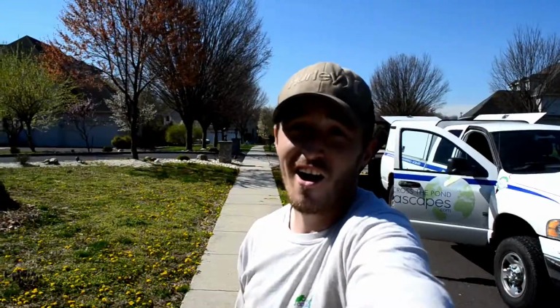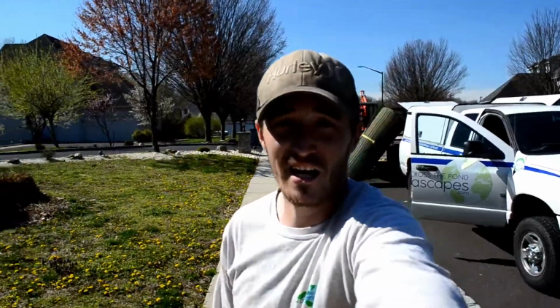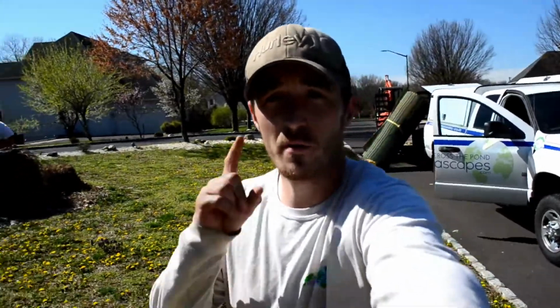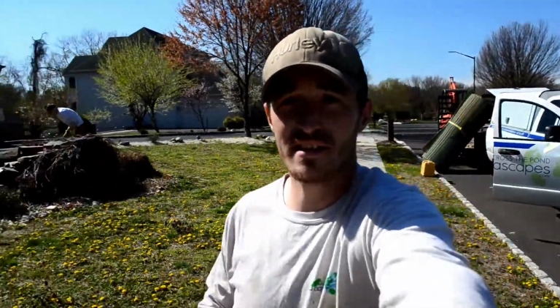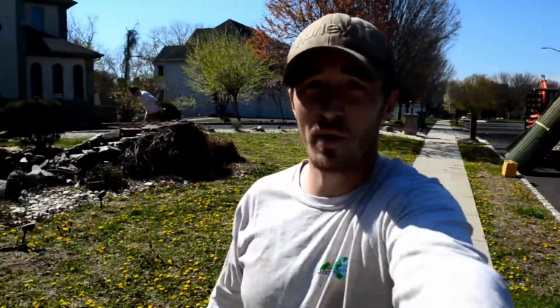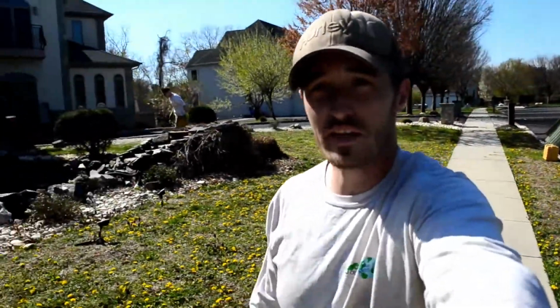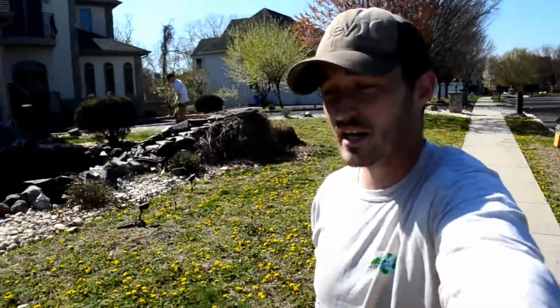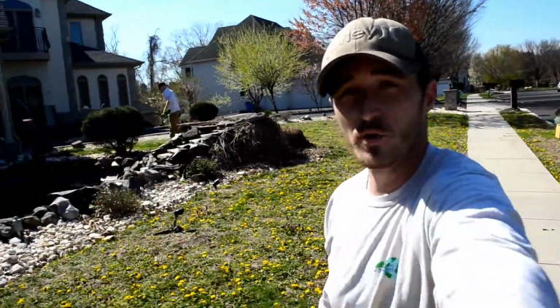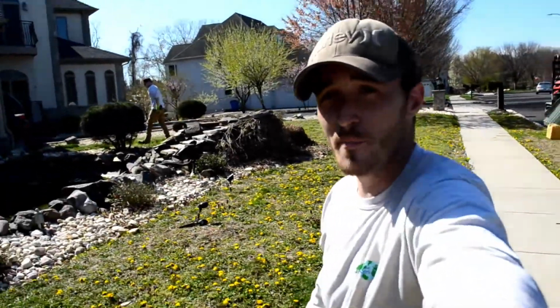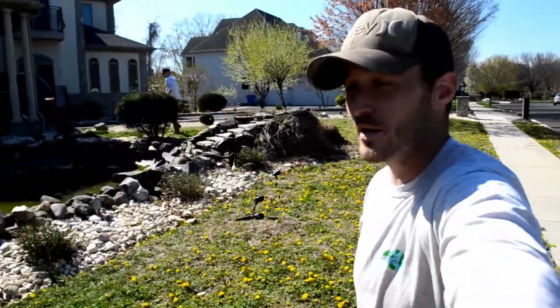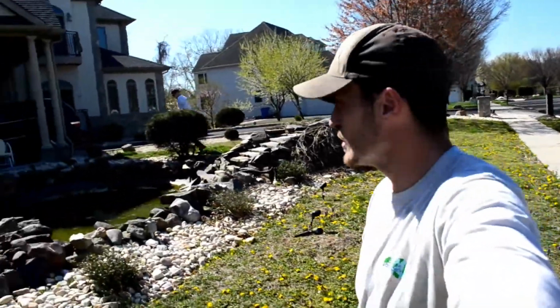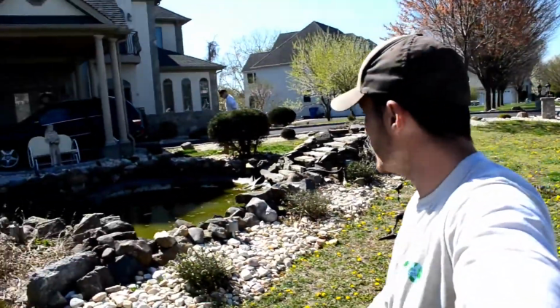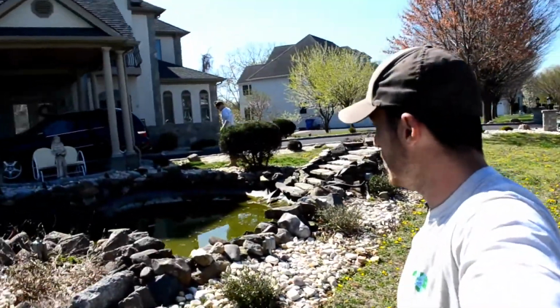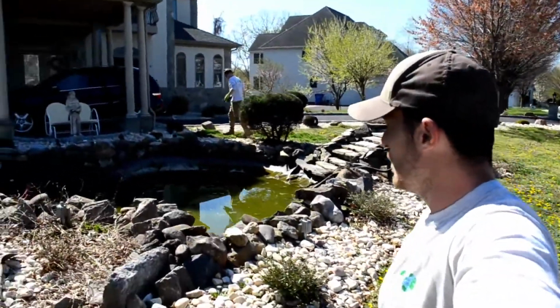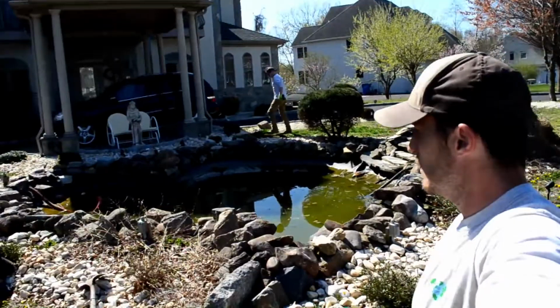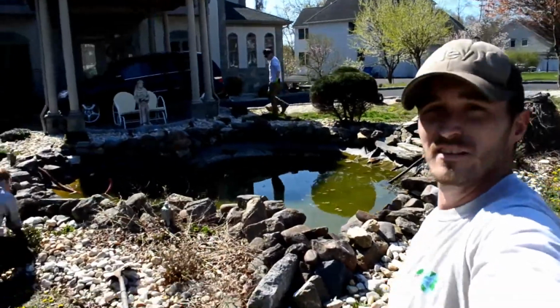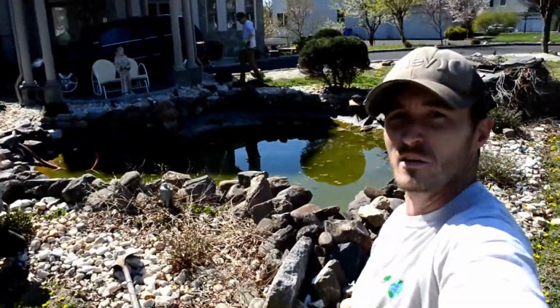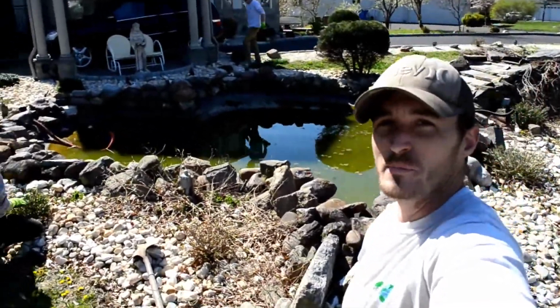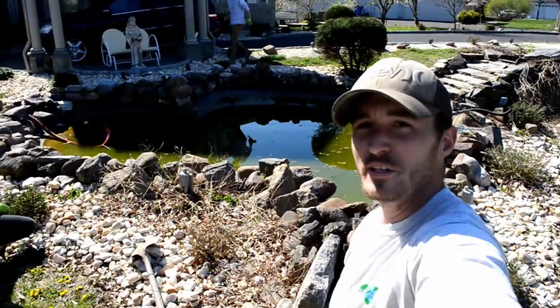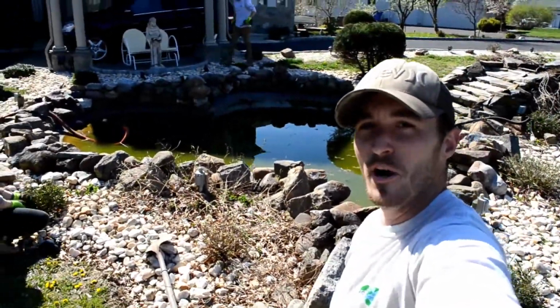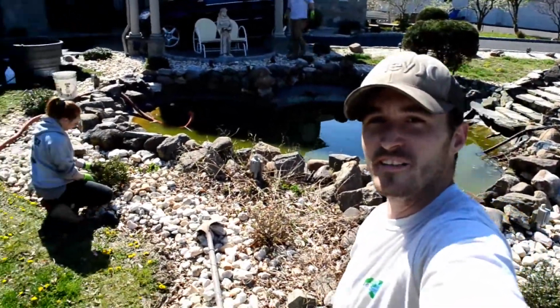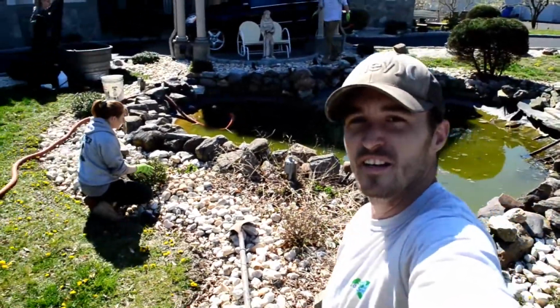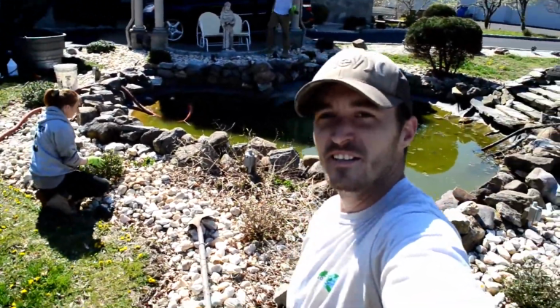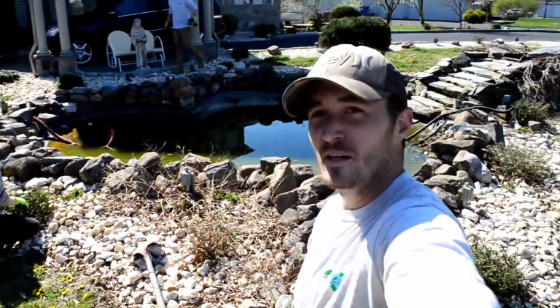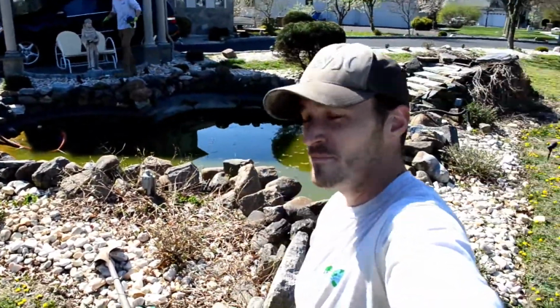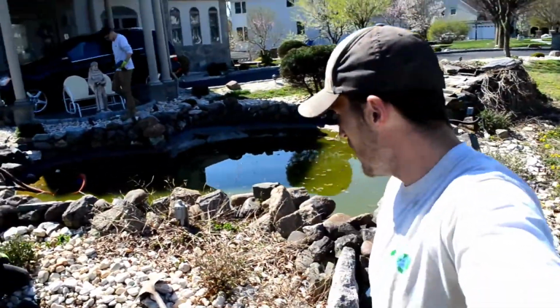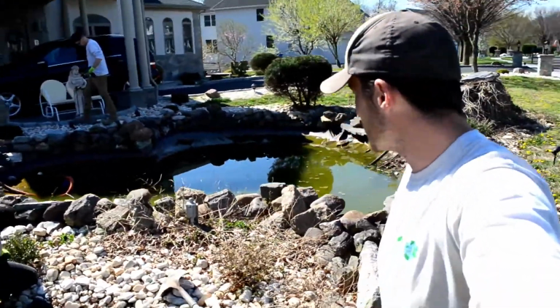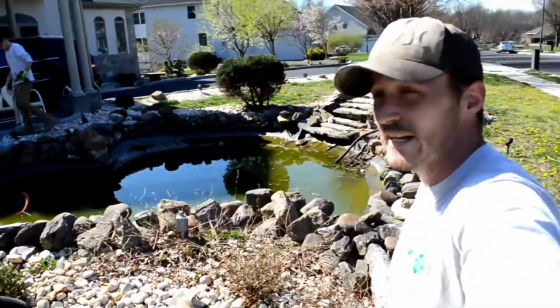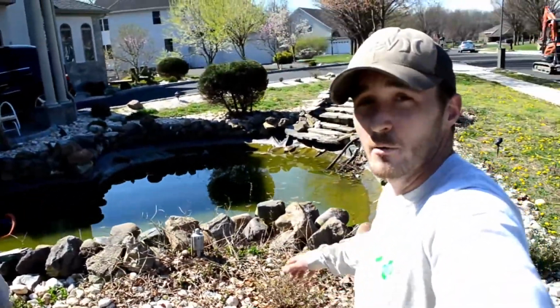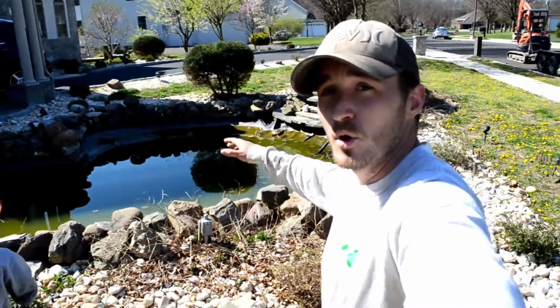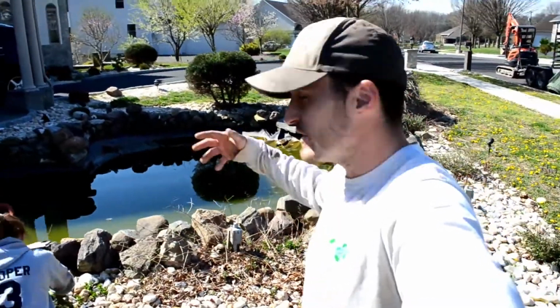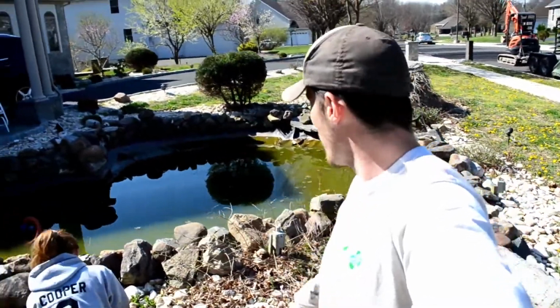Hi guys, we're in Bensalem, Pennsylvania today doing a rip out and rebuild. Look at how lovely pea green that water is. Alright, so we're going to get in there and we're going to pull everything apart.